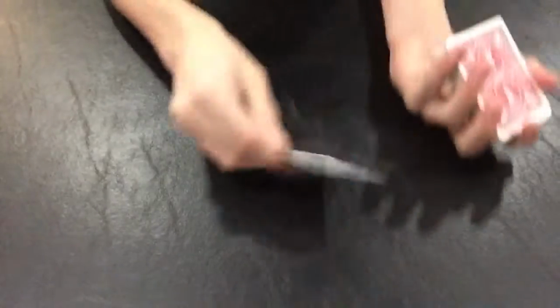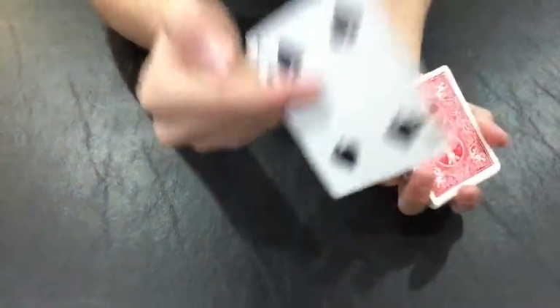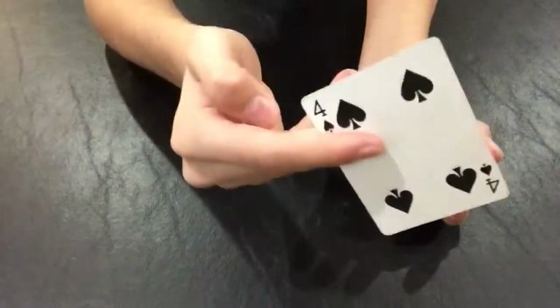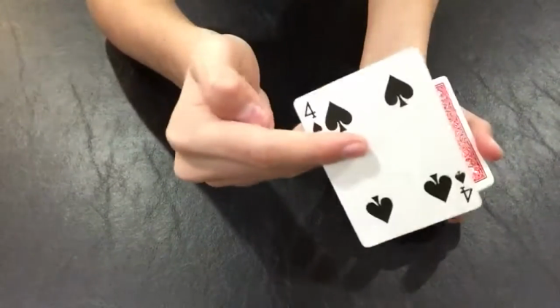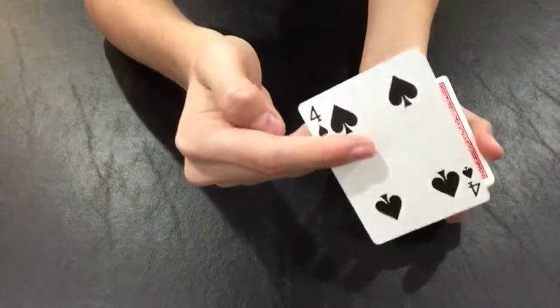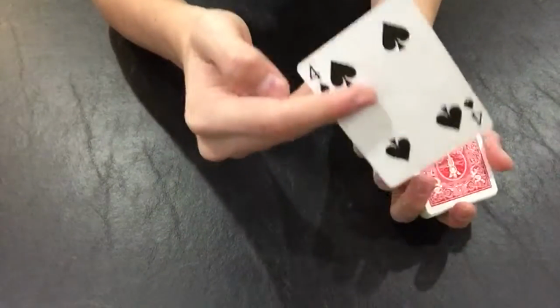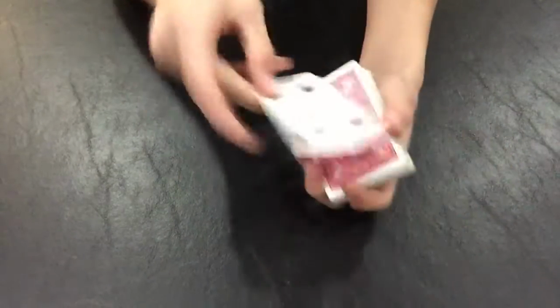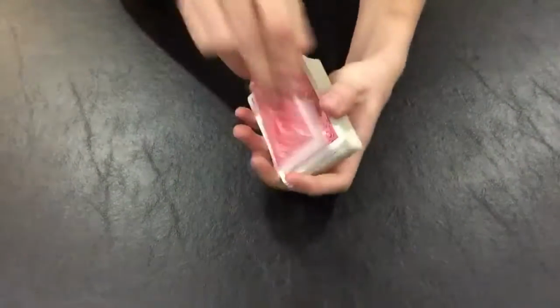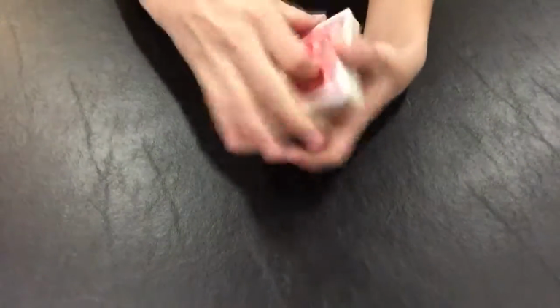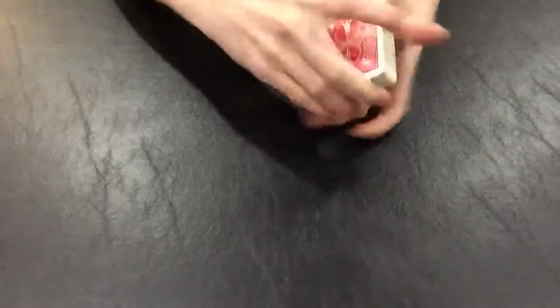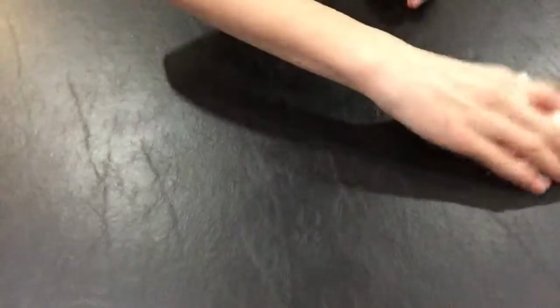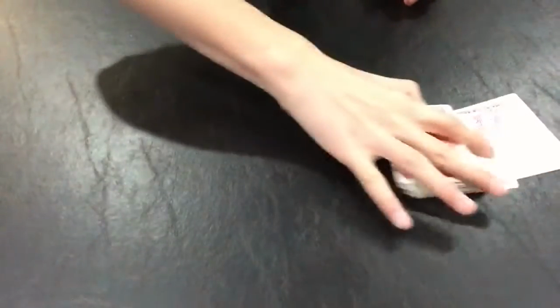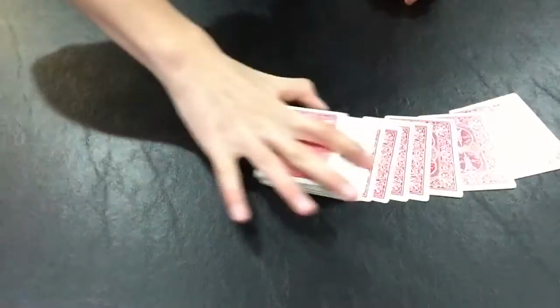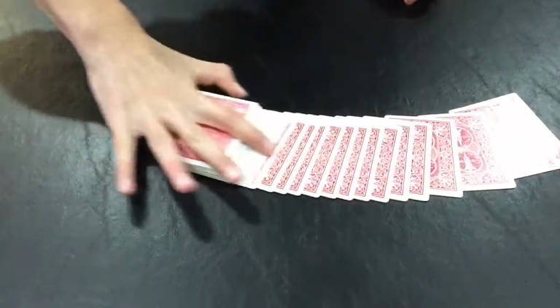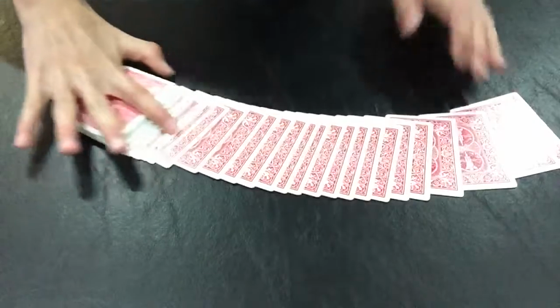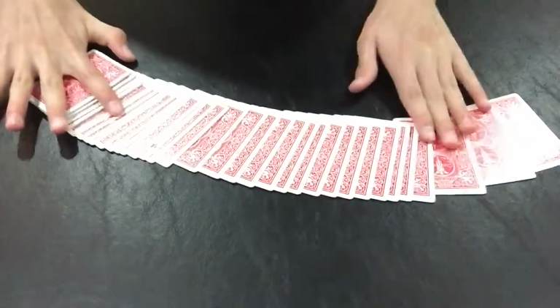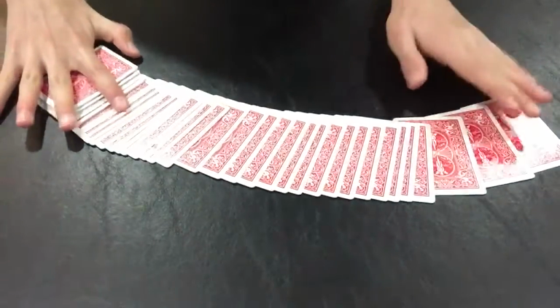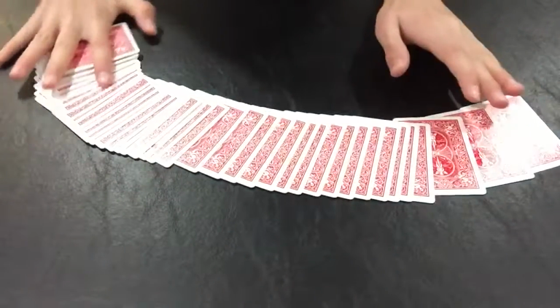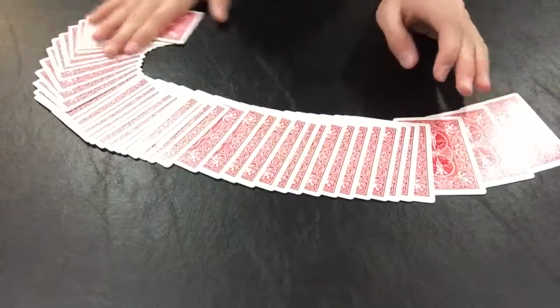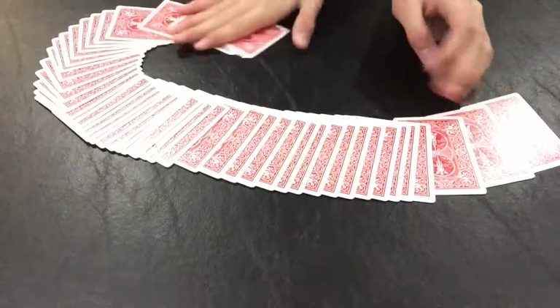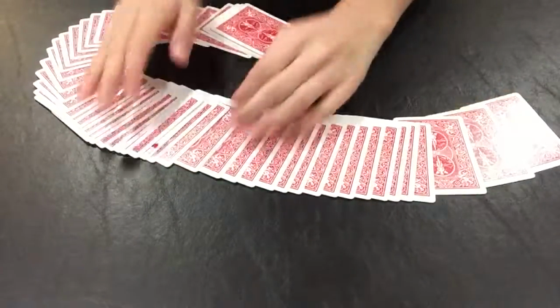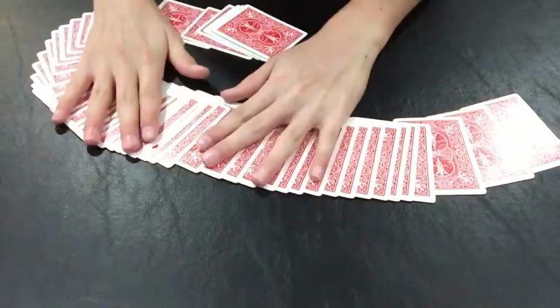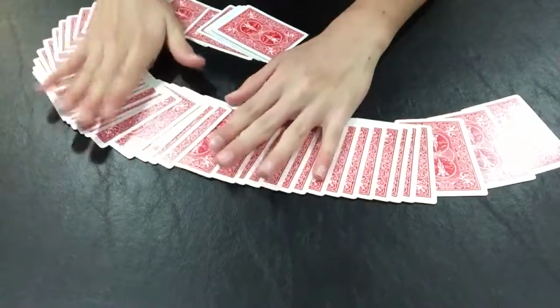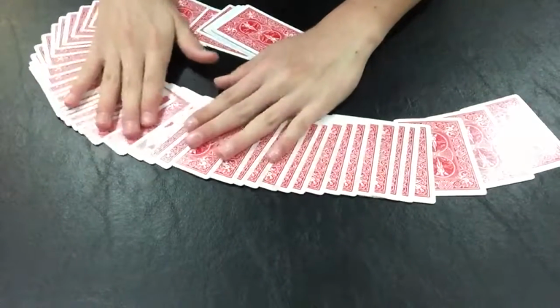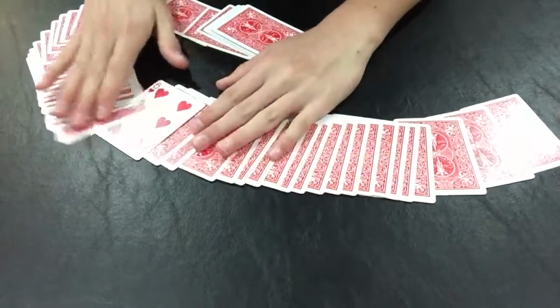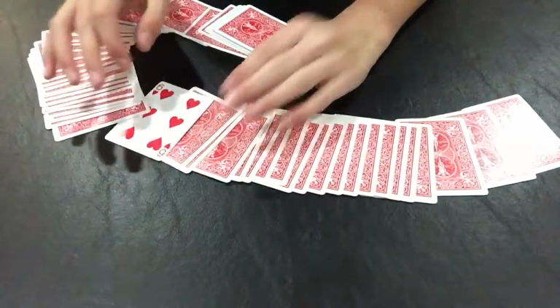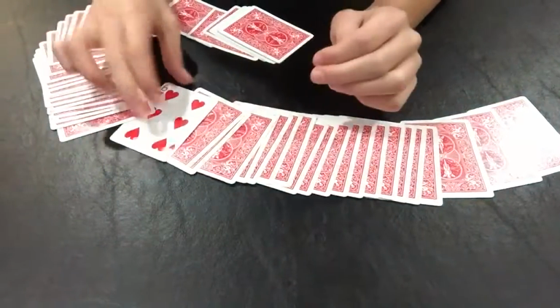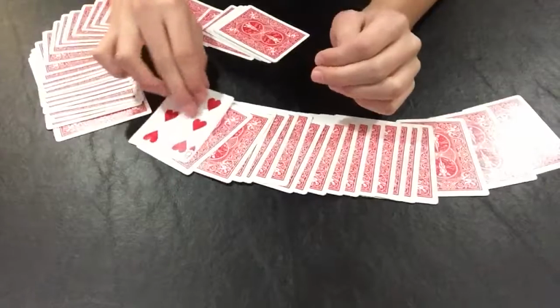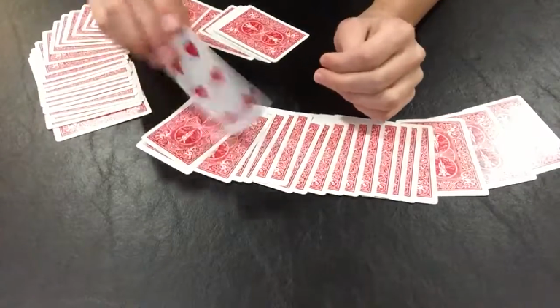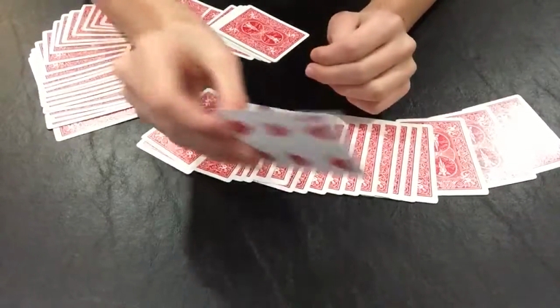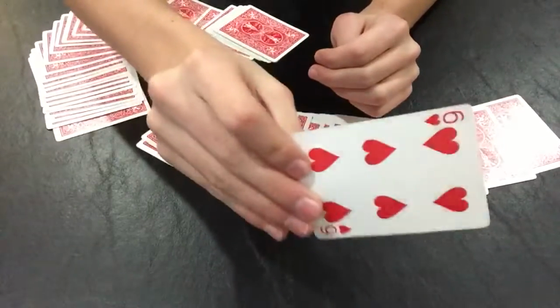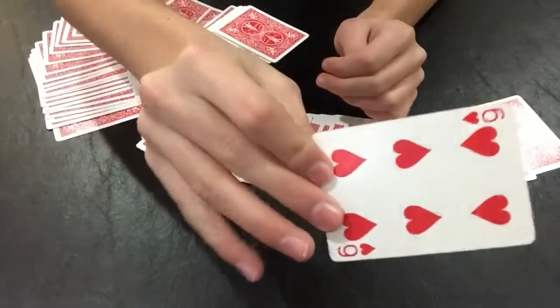Is that your card? No. Well, if we spread through, there's one card face up in the deck — your selection.